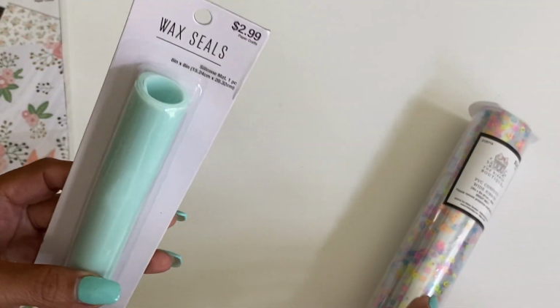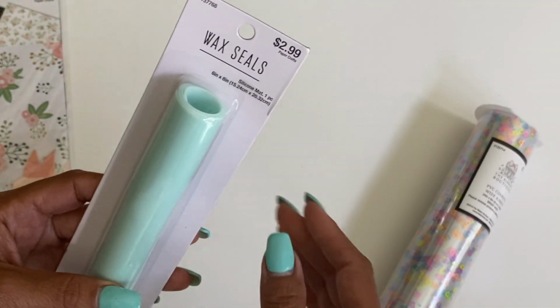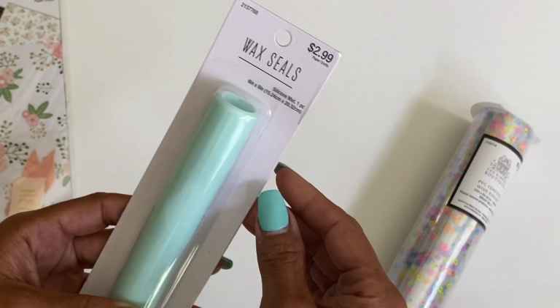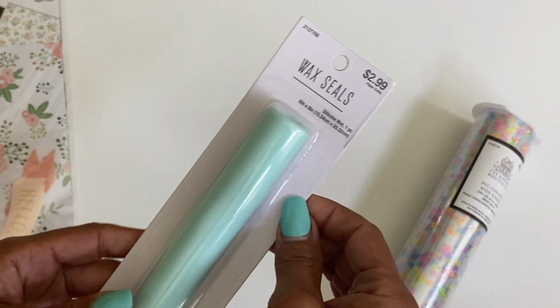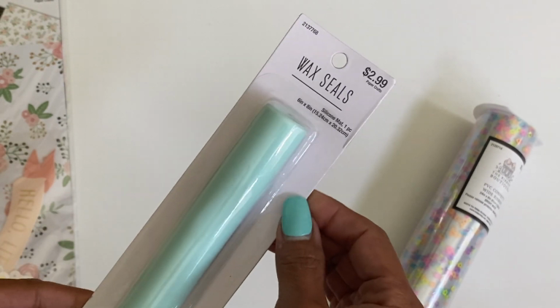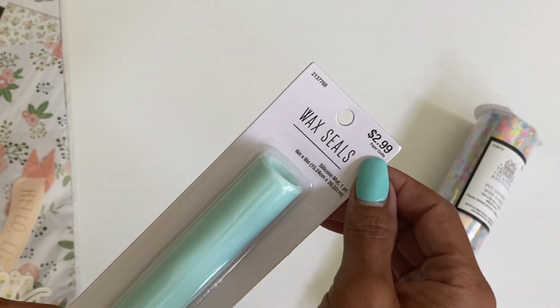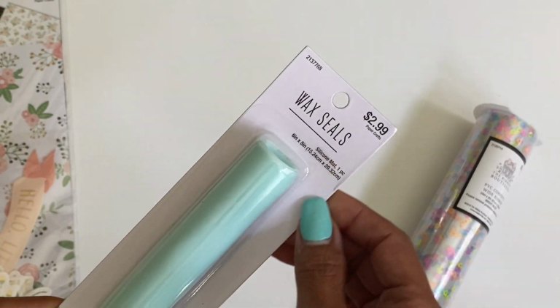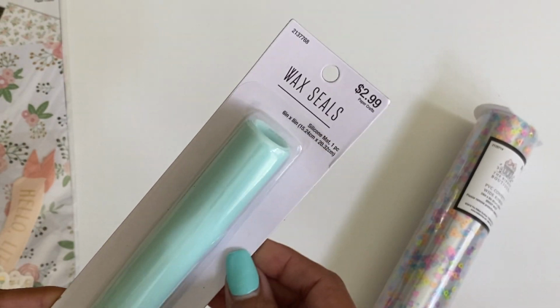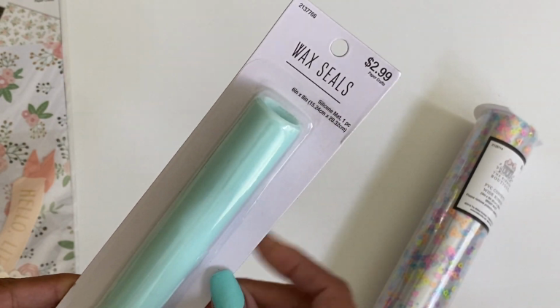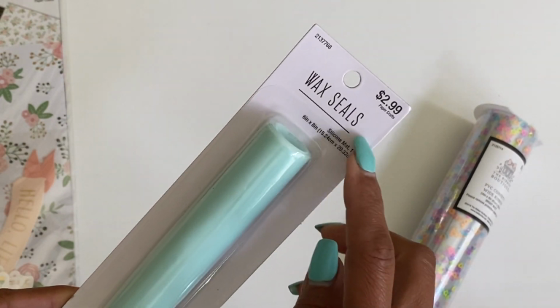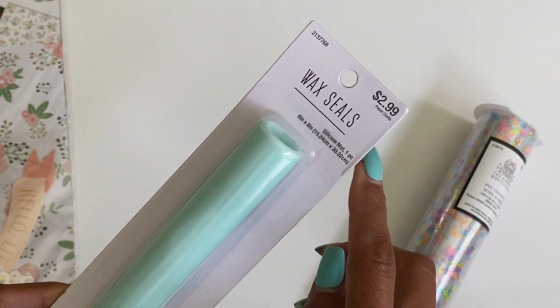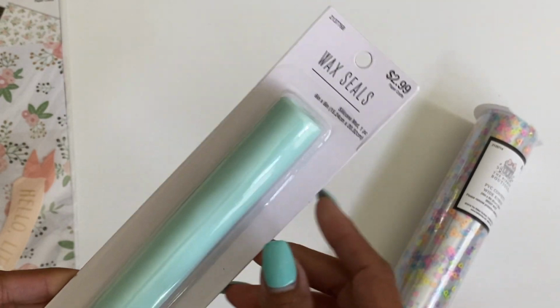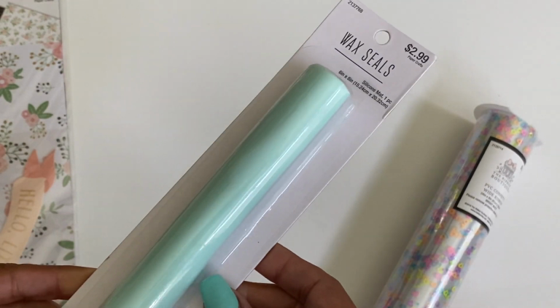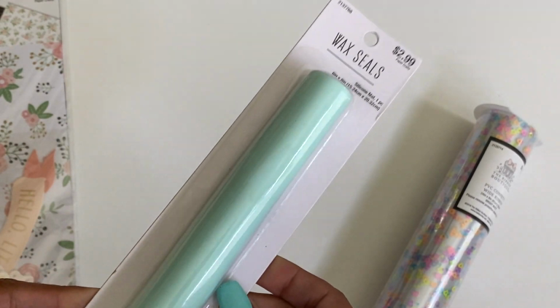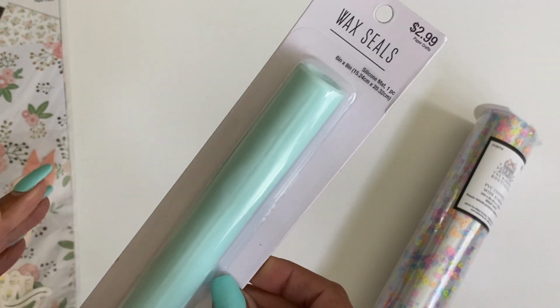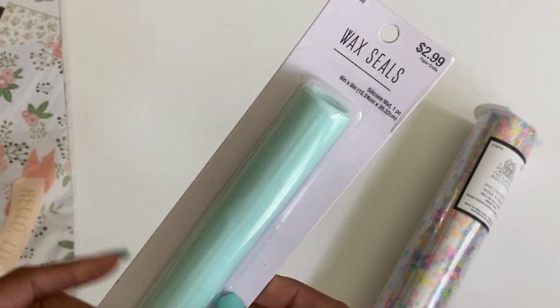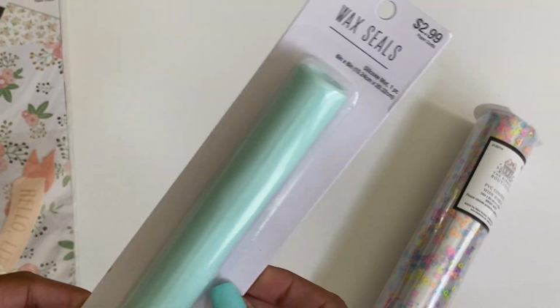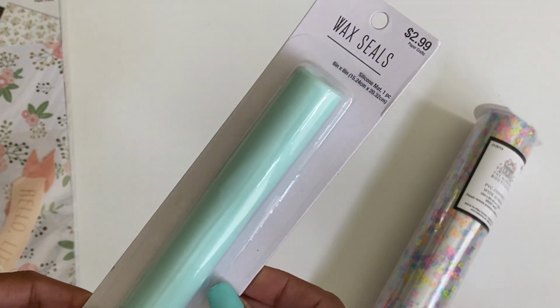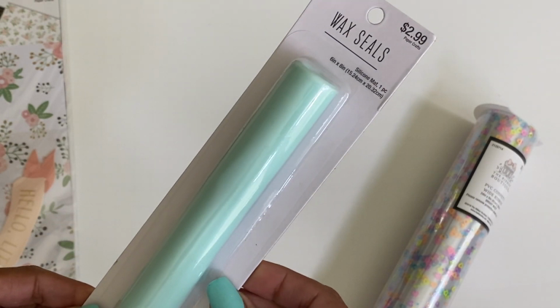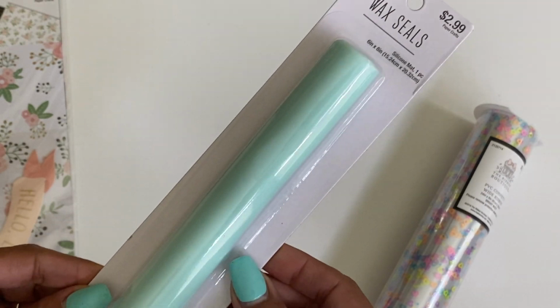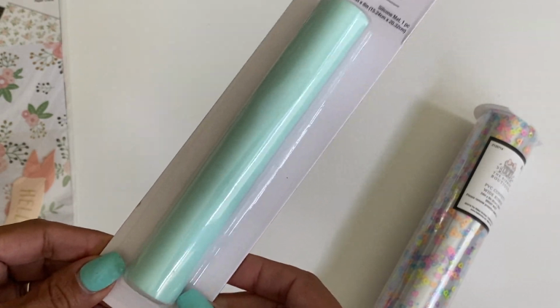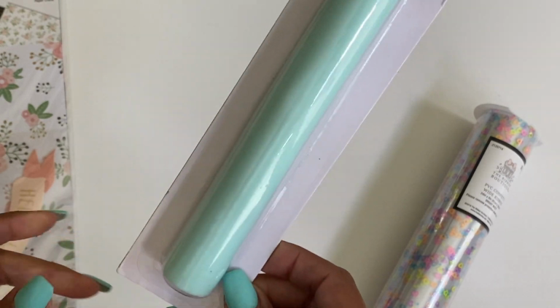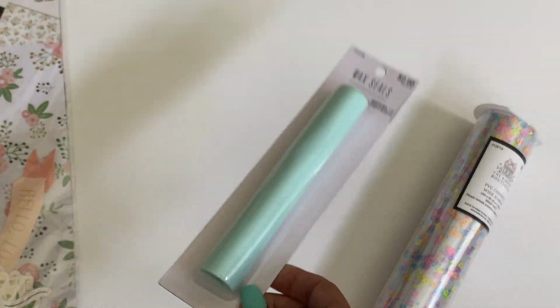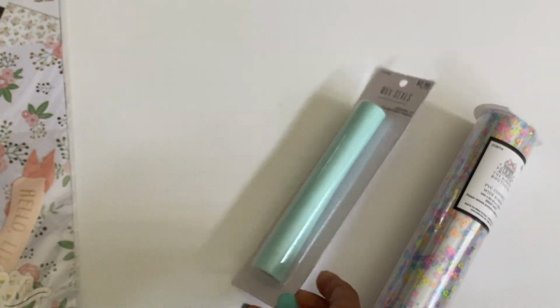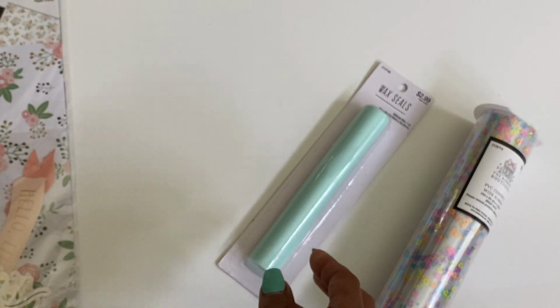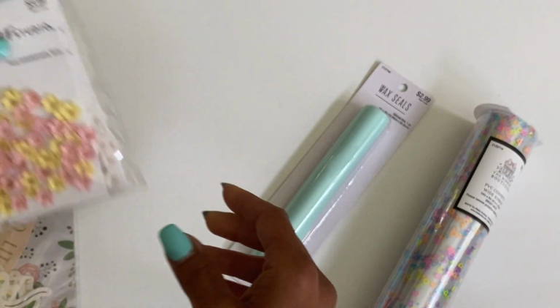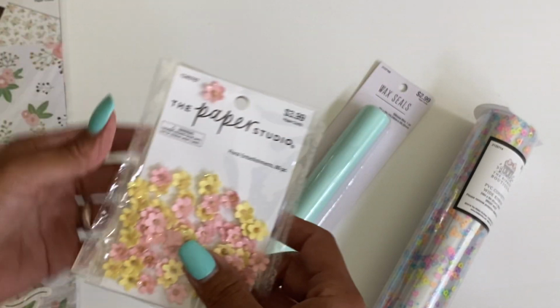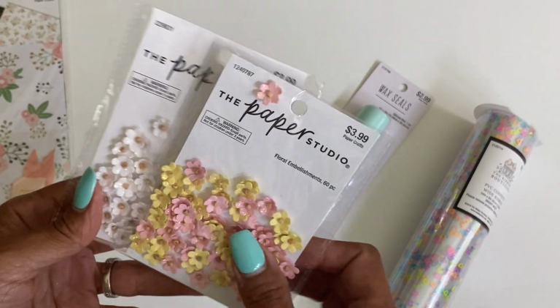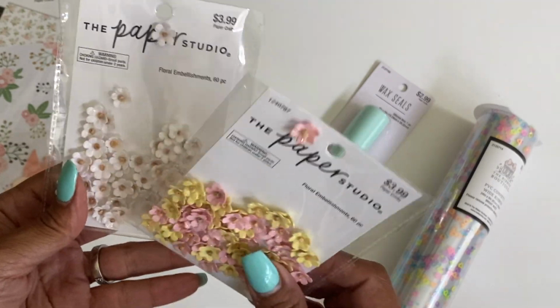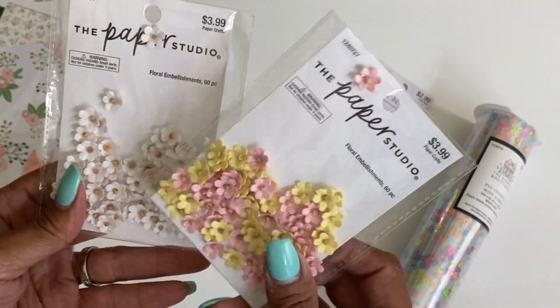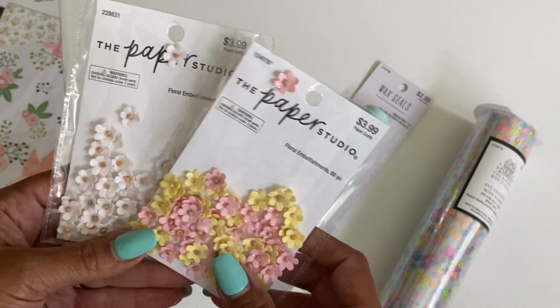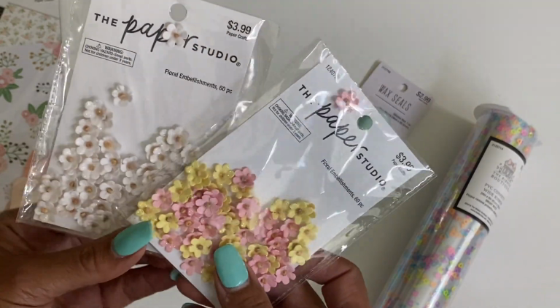Moving along, I did pick up this silicone mat — it was only $2.99. It was near the wax seals section and I just like the color of it, so I grabbed that. And then the Paper Studio — the day that I went it was 50% off. I'm not sure if it still is.